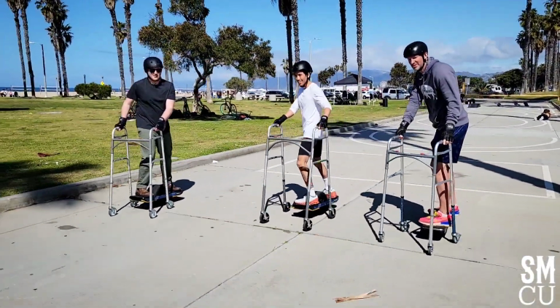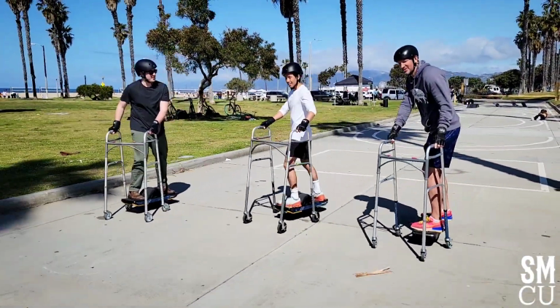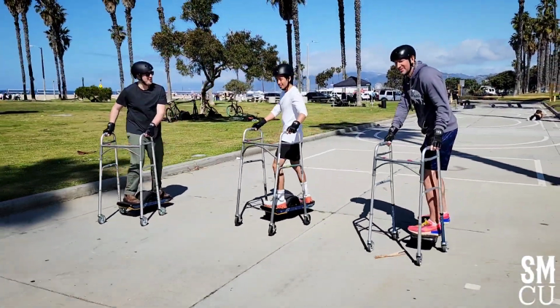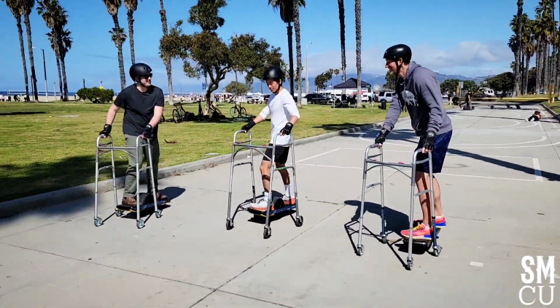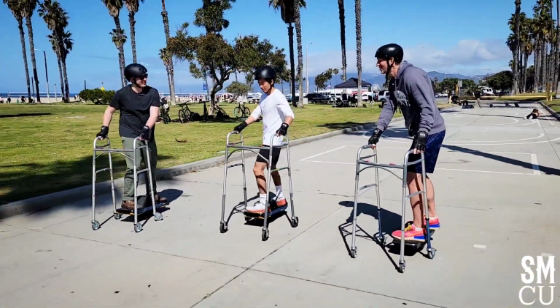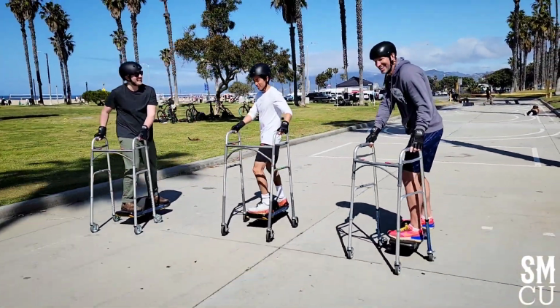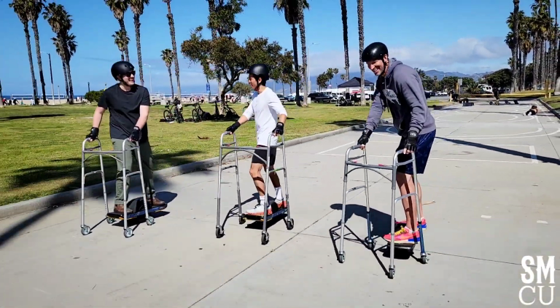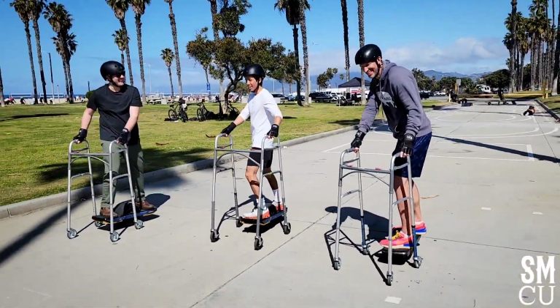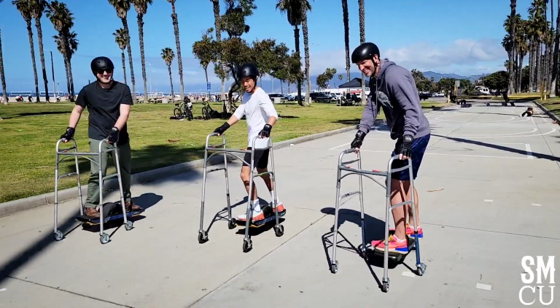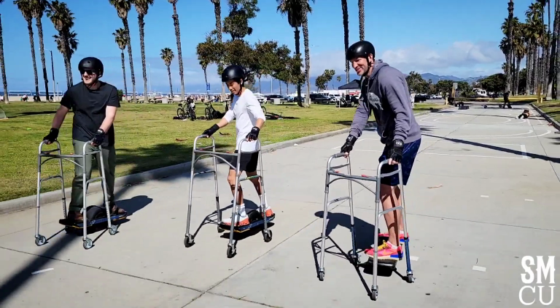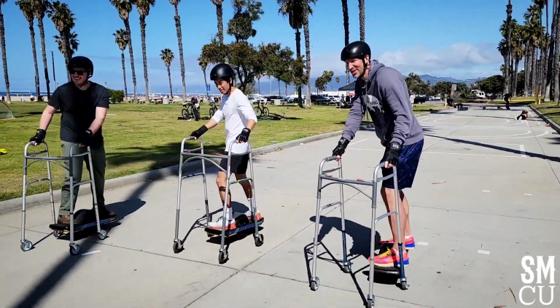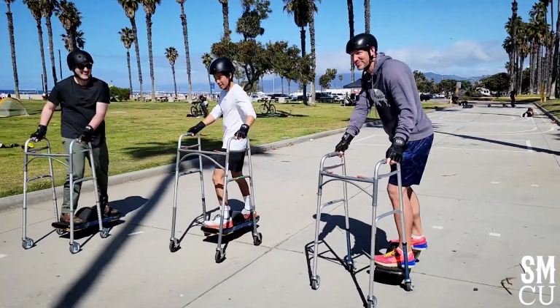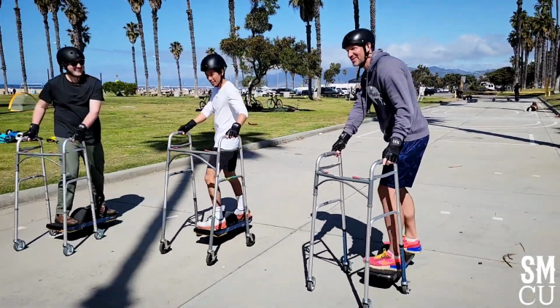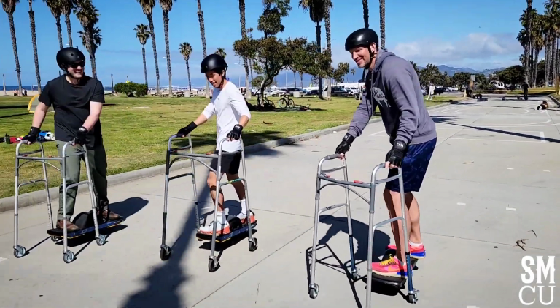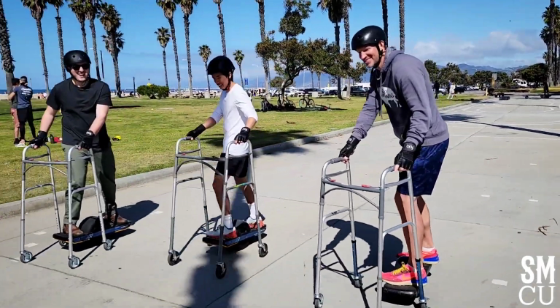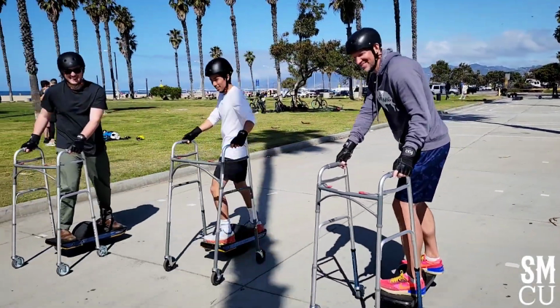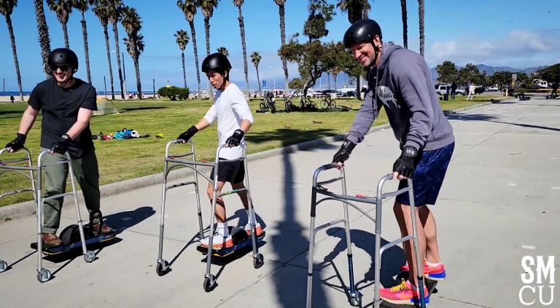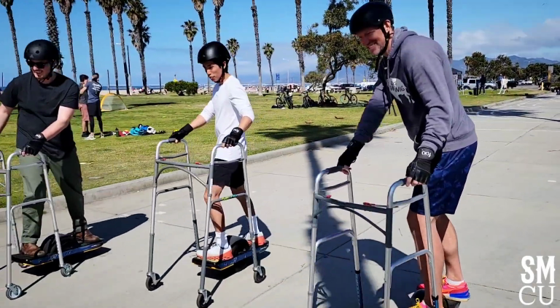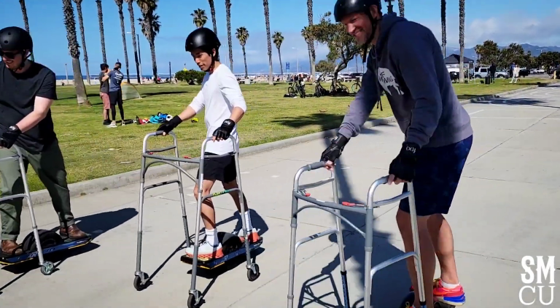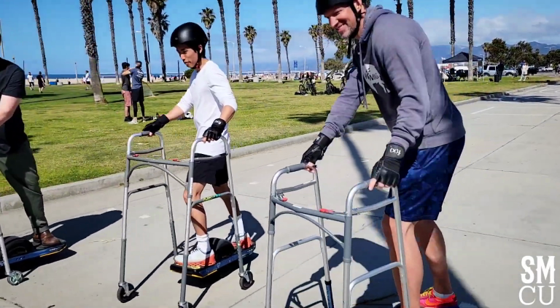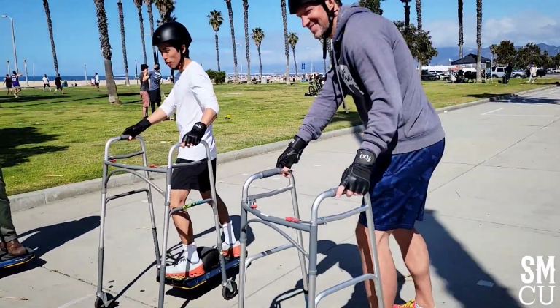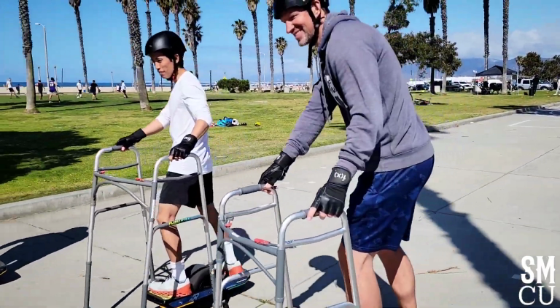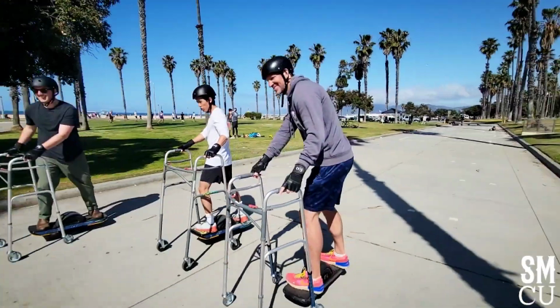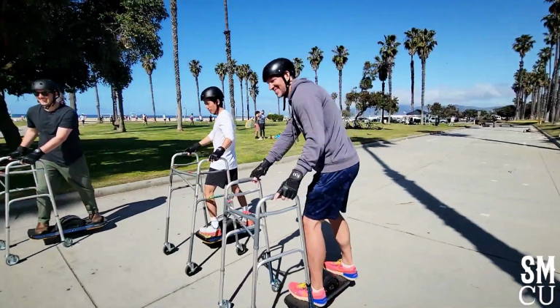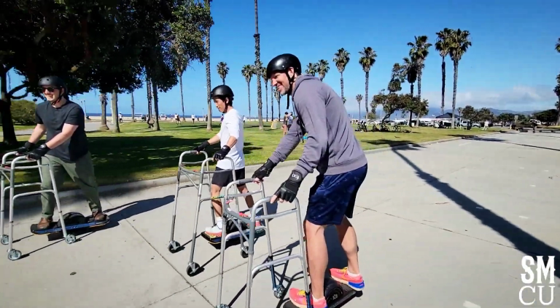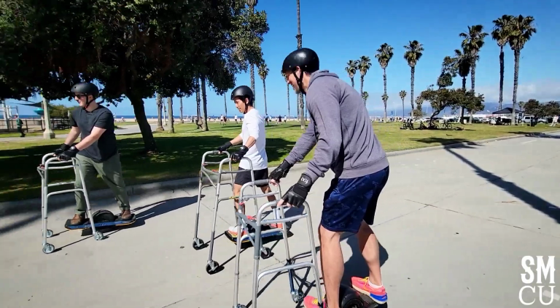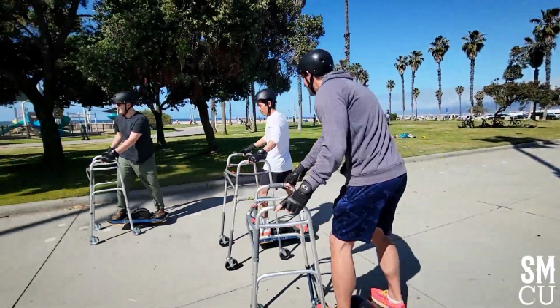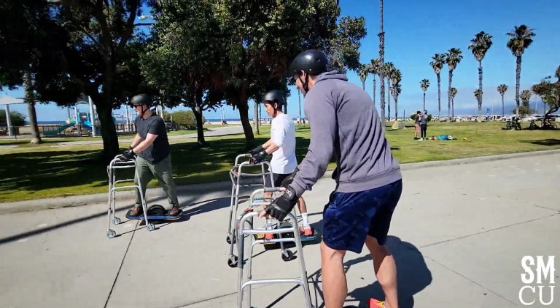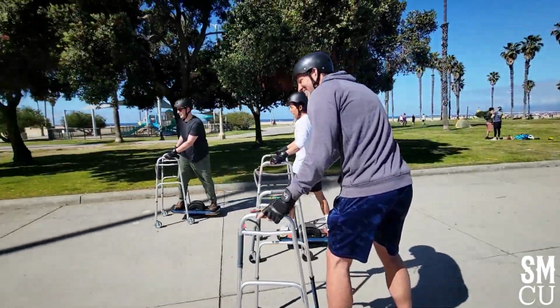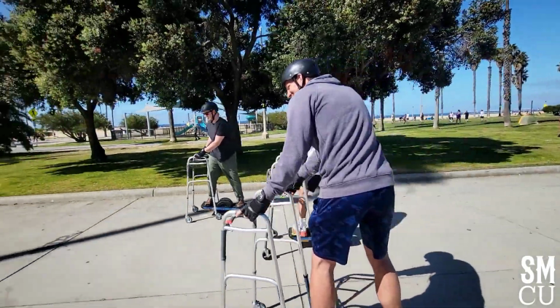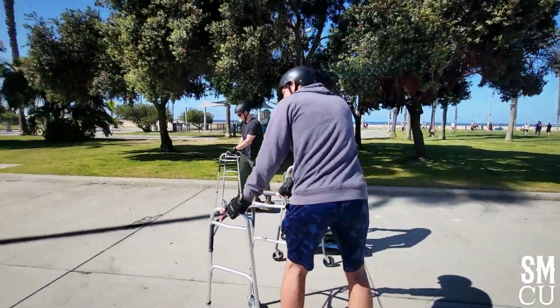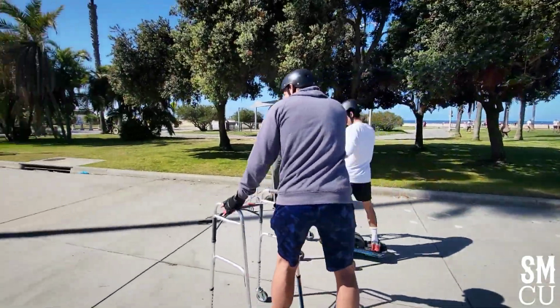Starting your modeling career late — geriatric model, that's right. Hopefully you can hold me. Watch, watch.